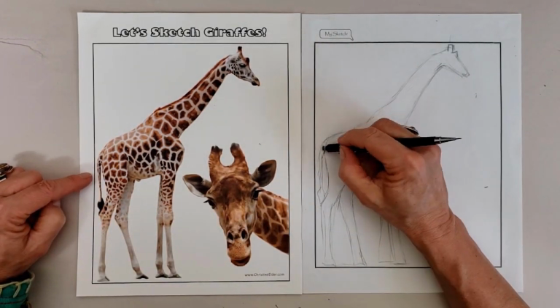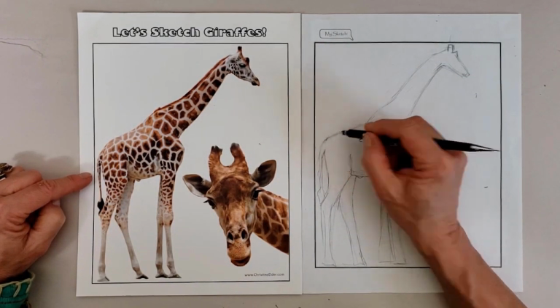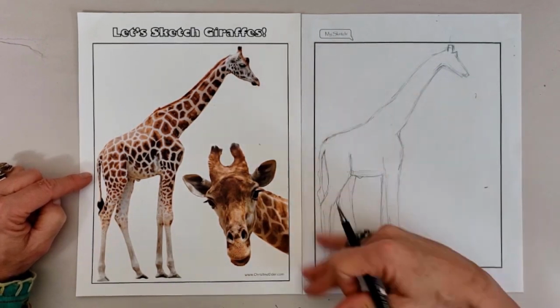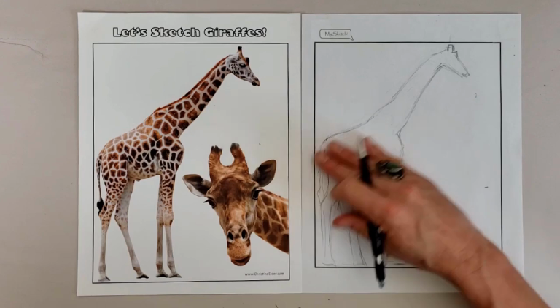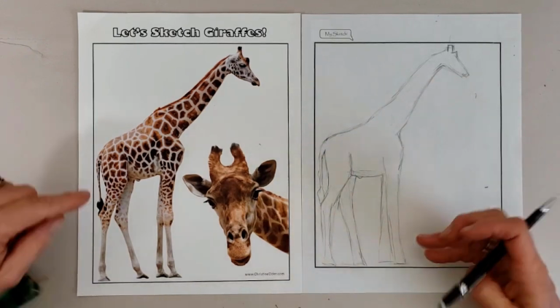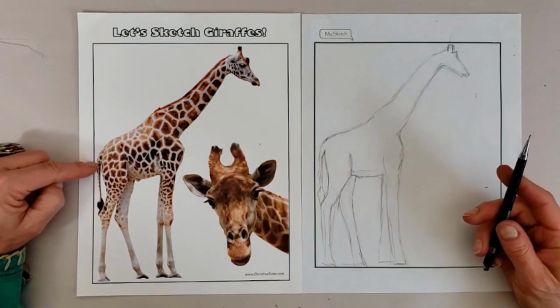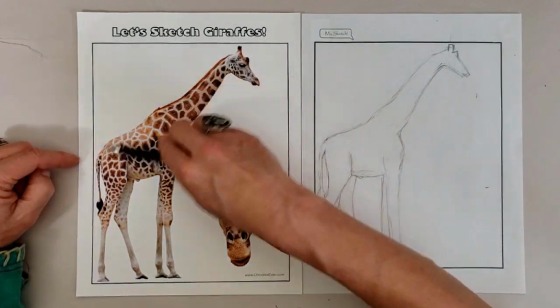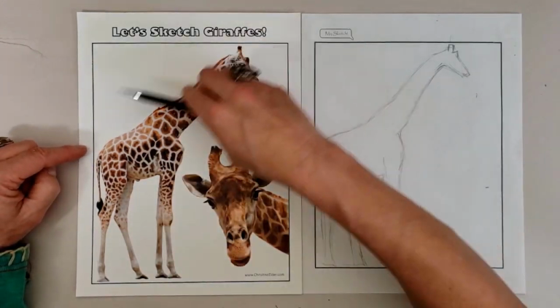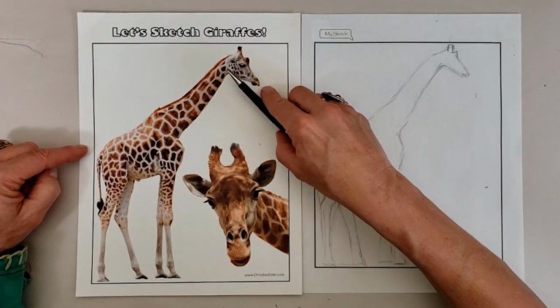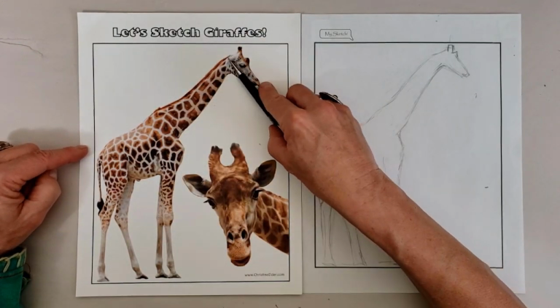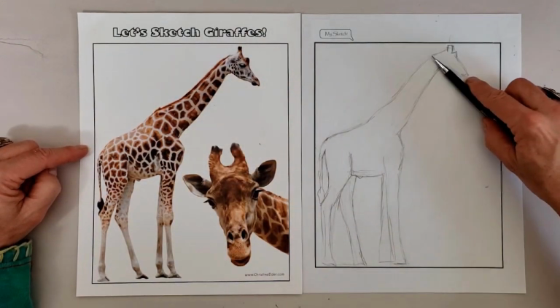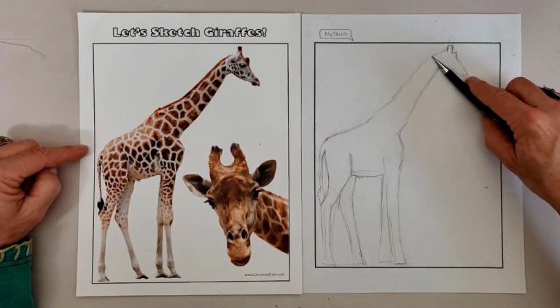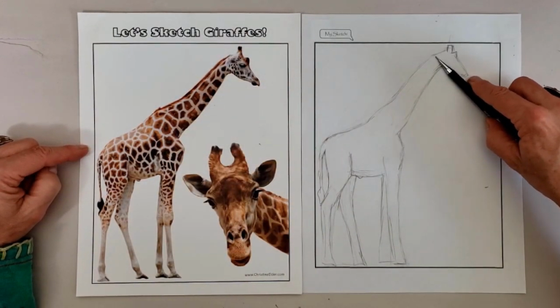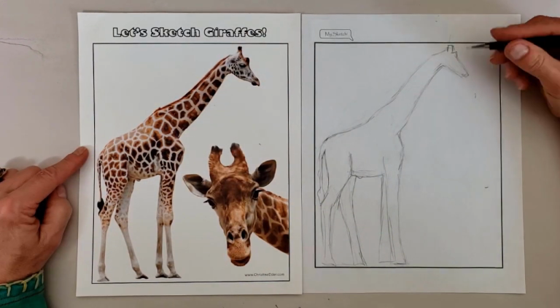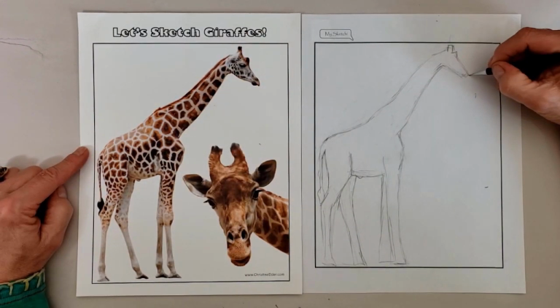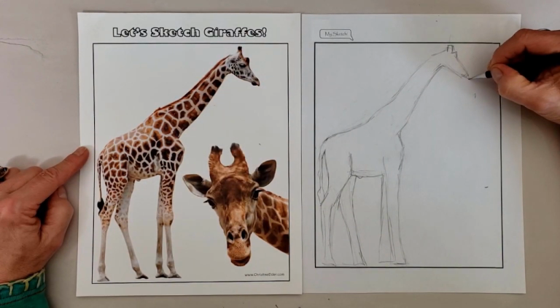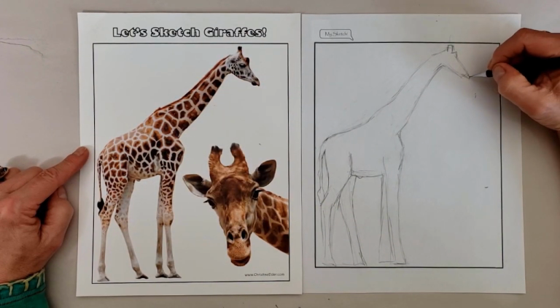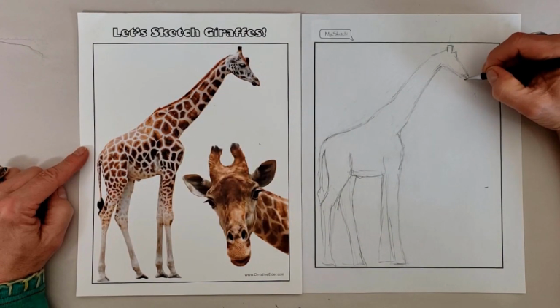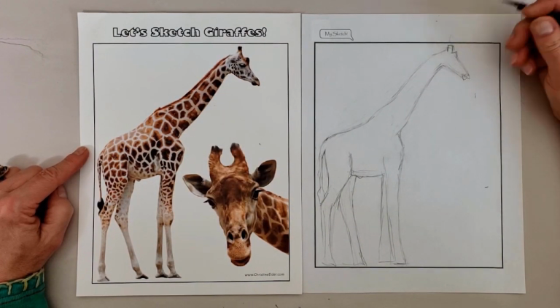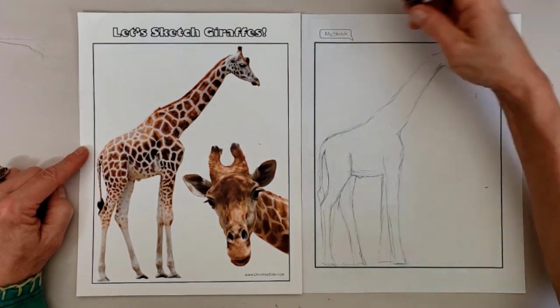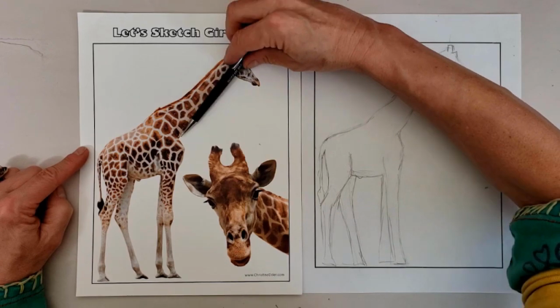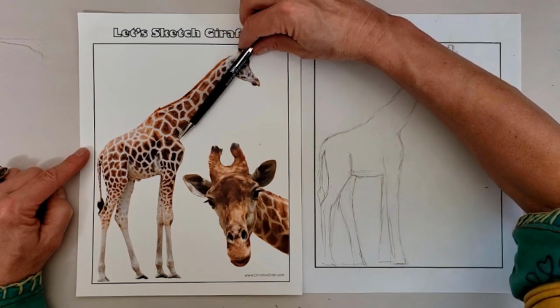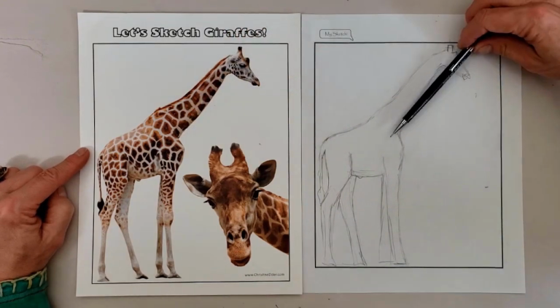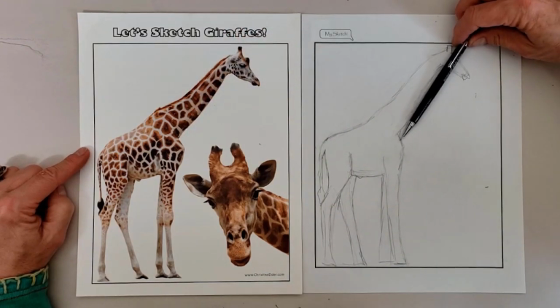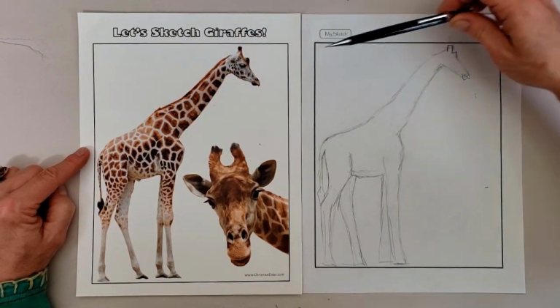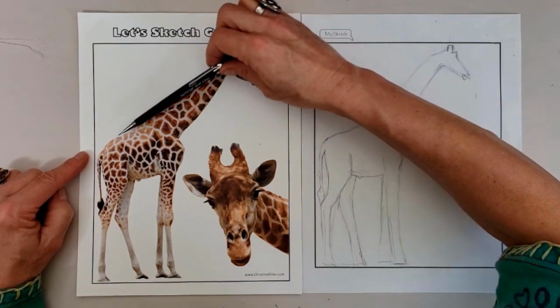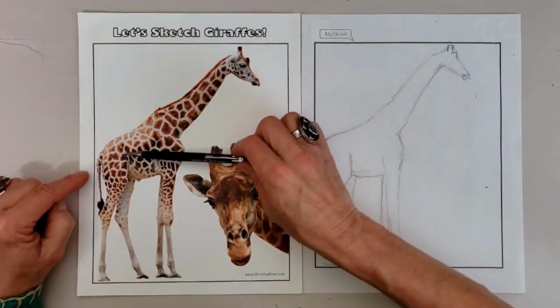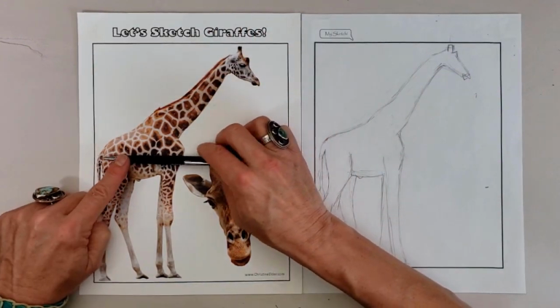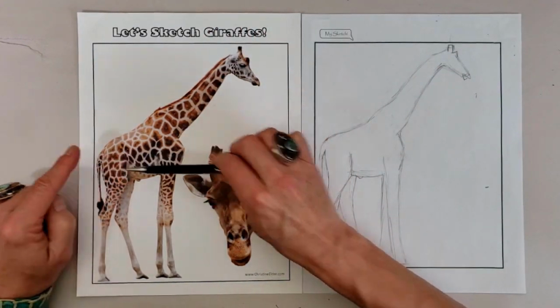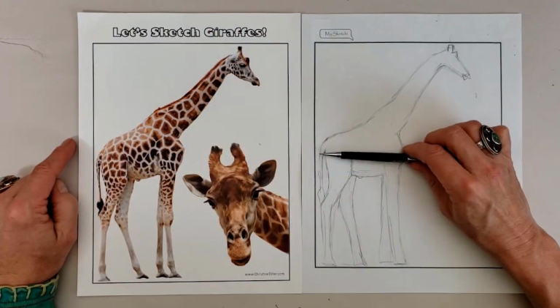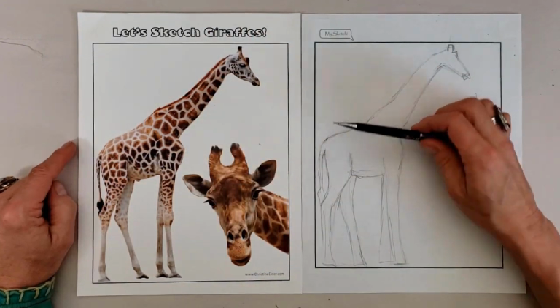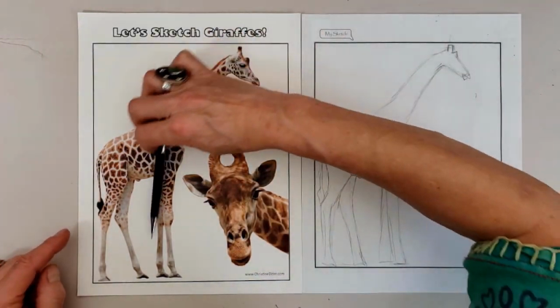Their tongue is black due to the pigment melanin. This pigment serves the same function as in human skin, helping to toughen and protect it from sunburn.